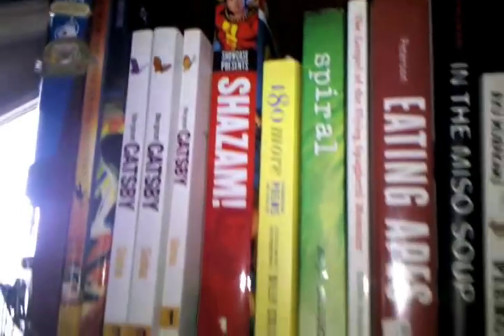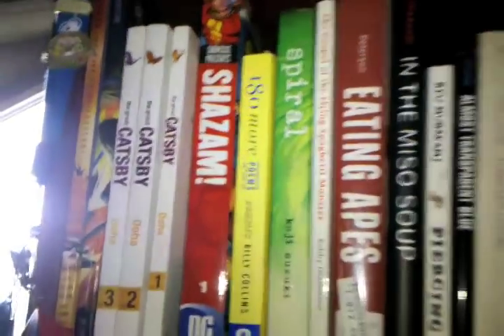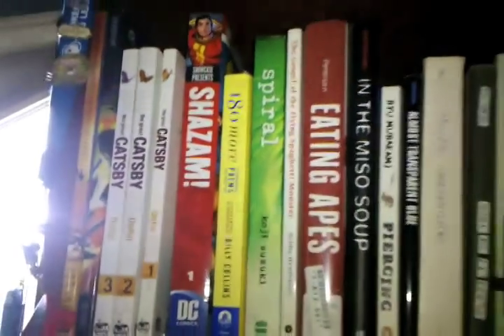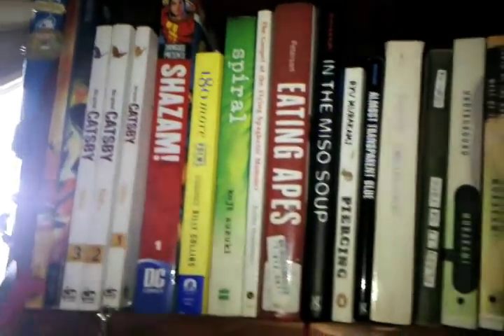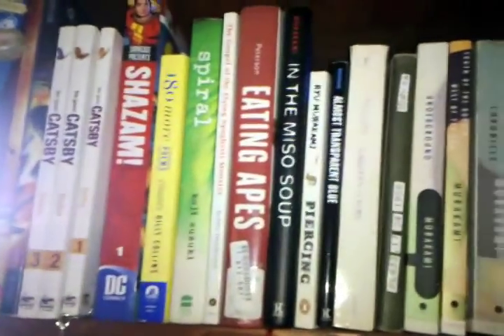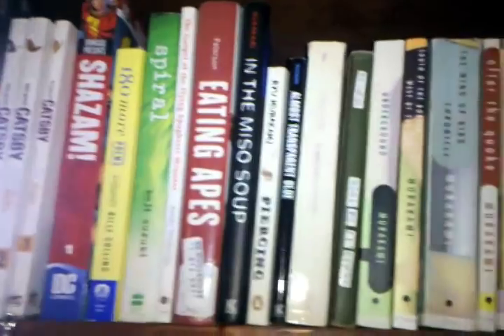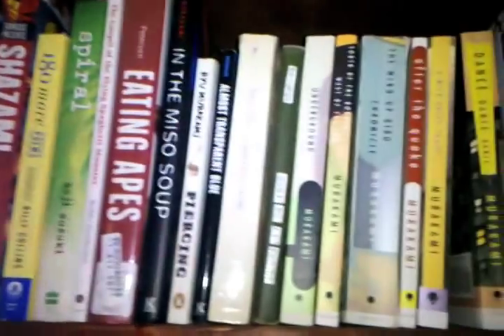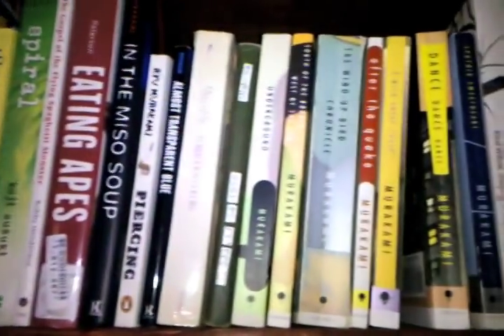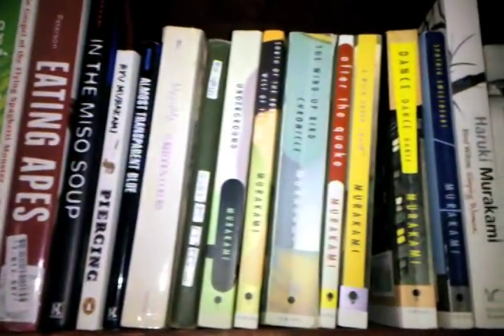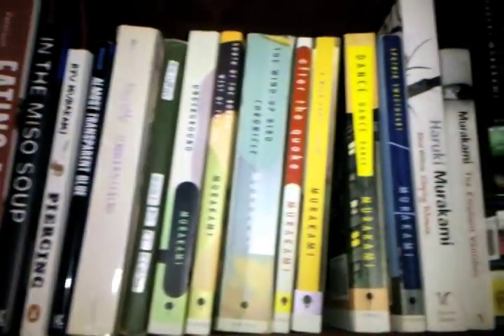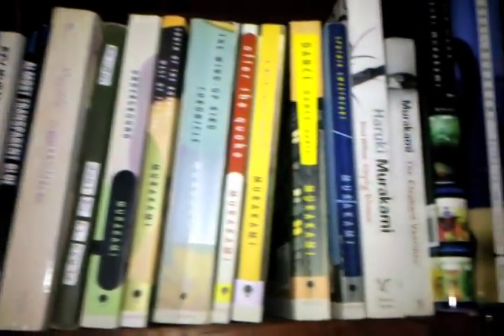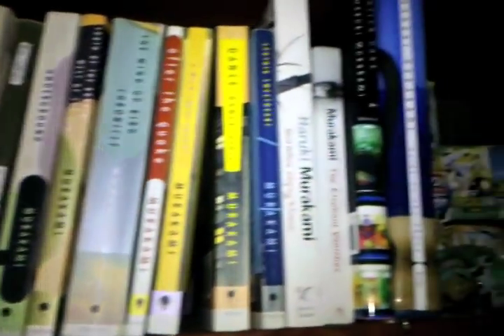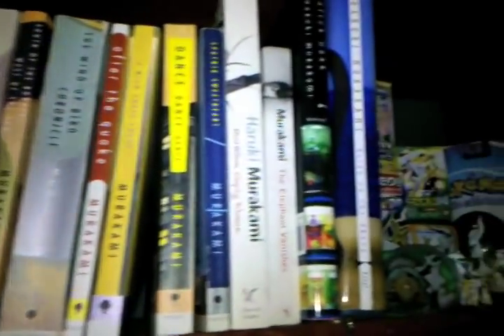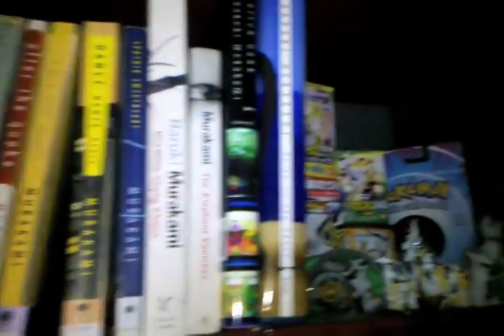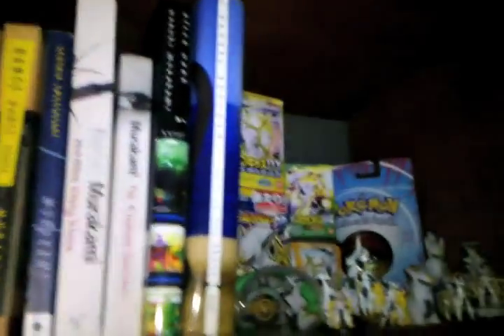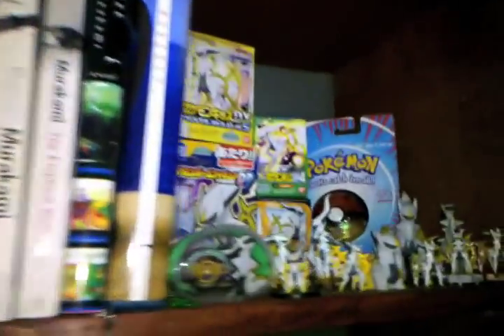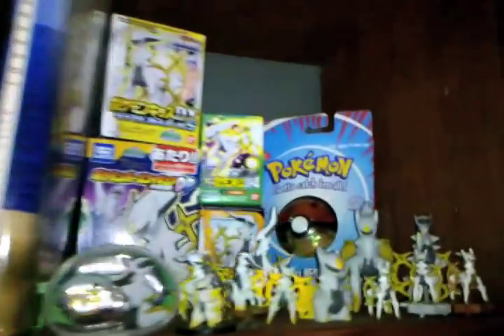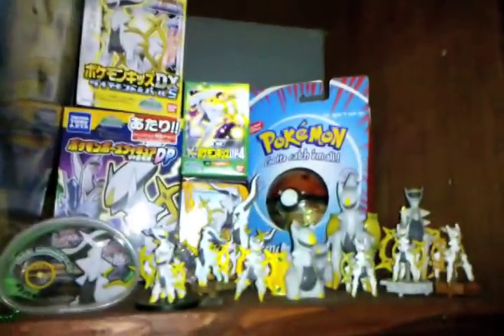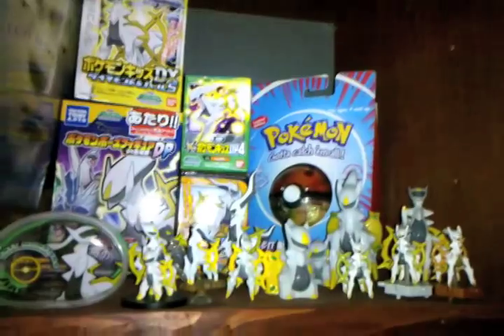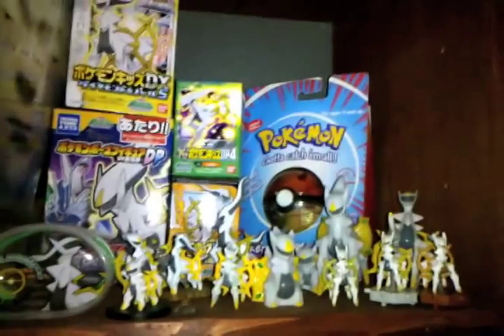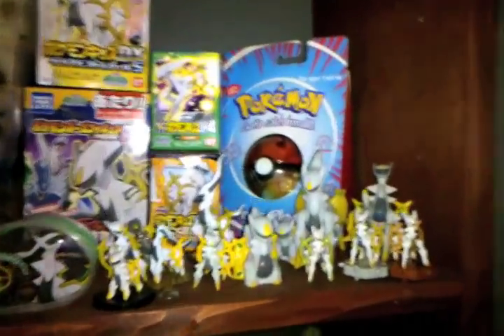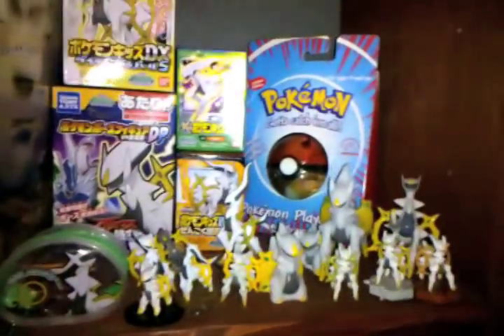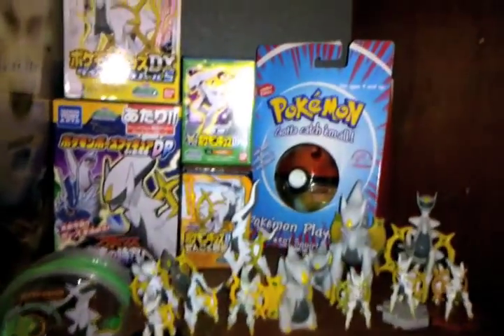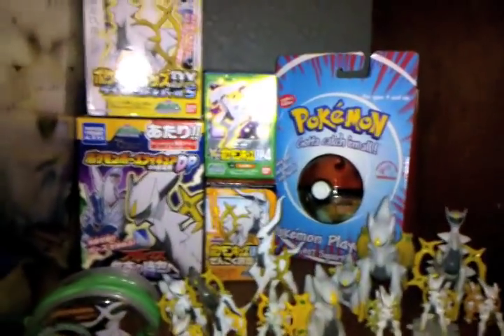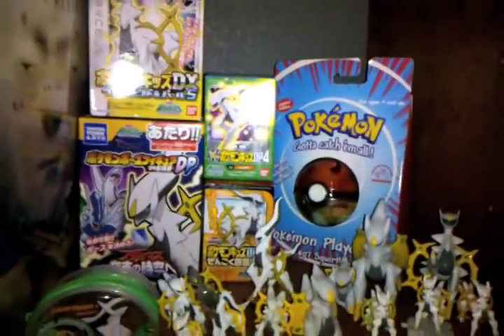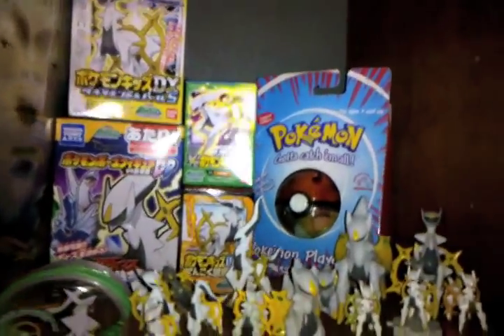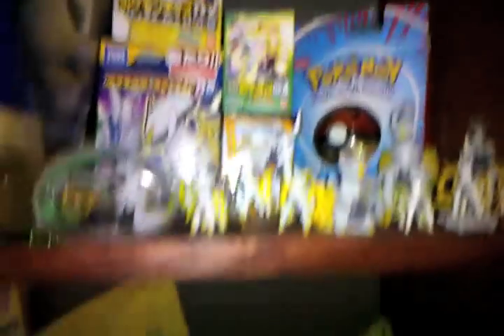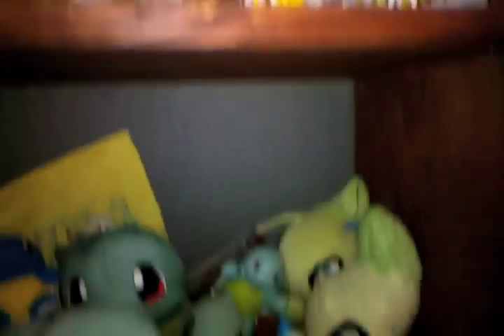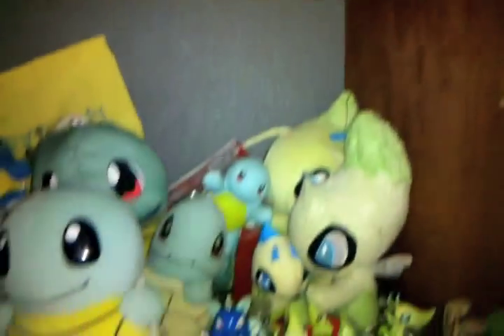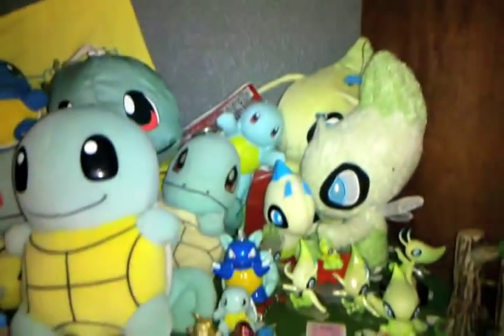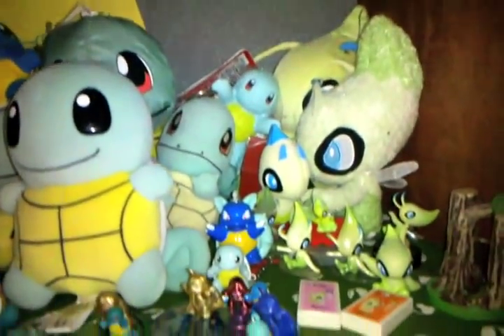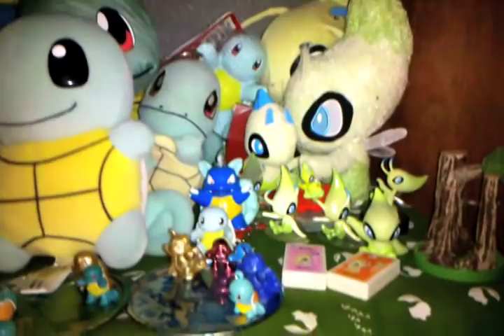And then here are just some more random books. Haruki Murakami, another favorite author. And some little Arceus toys. Some kids. And then here are Celebis.